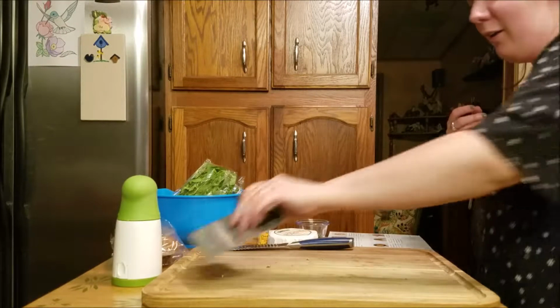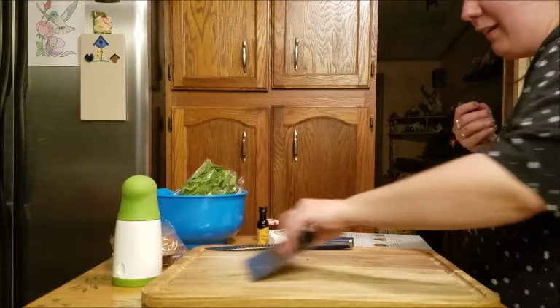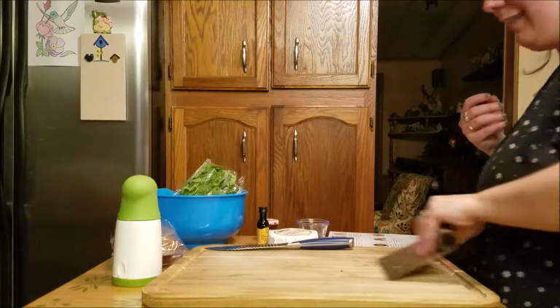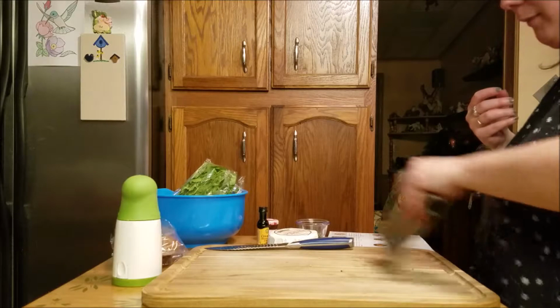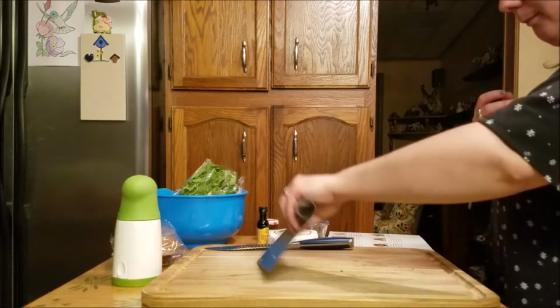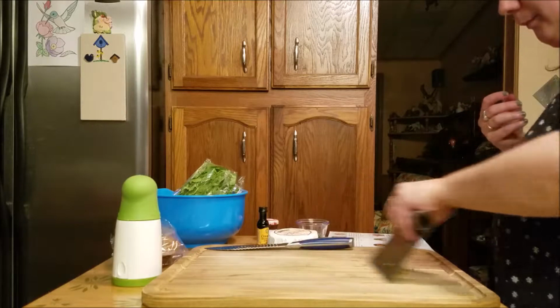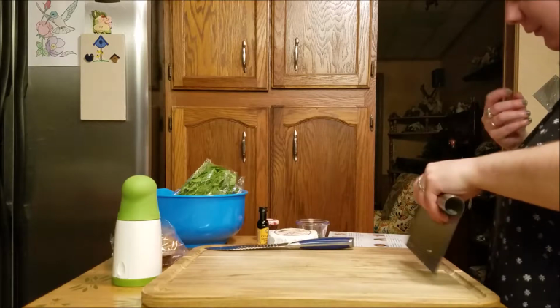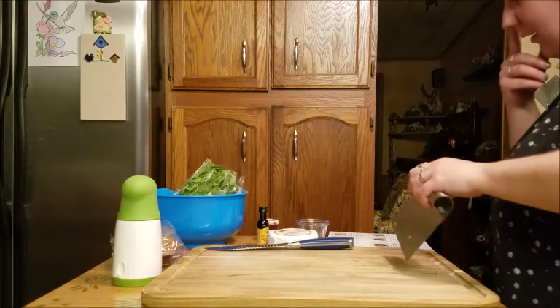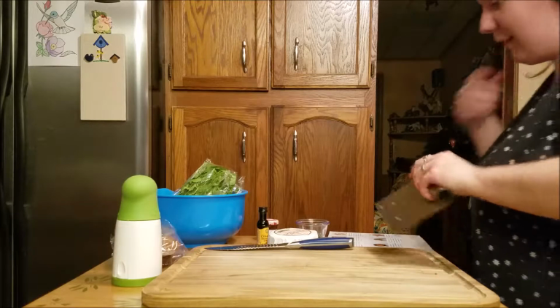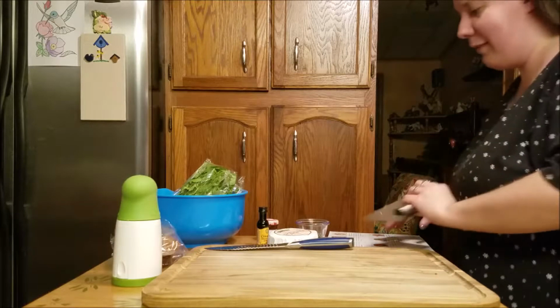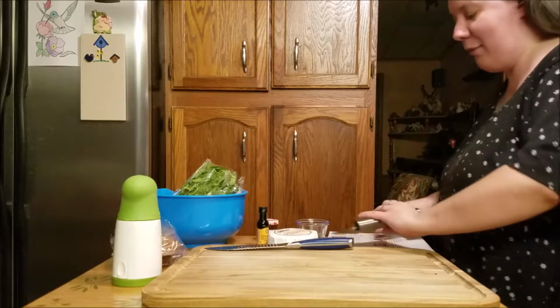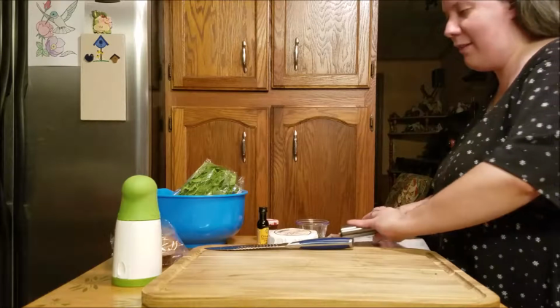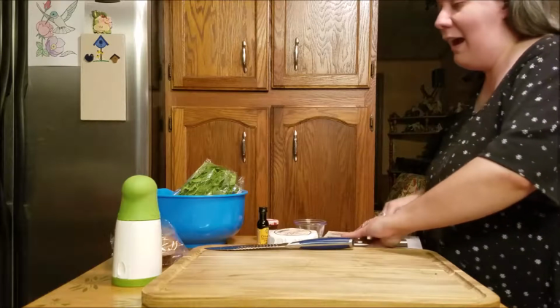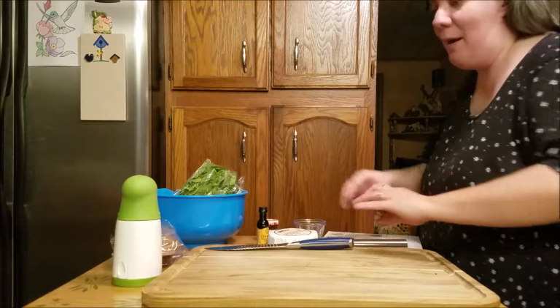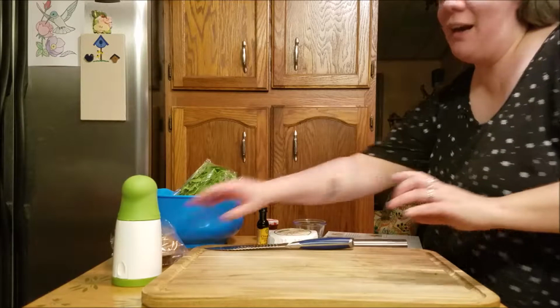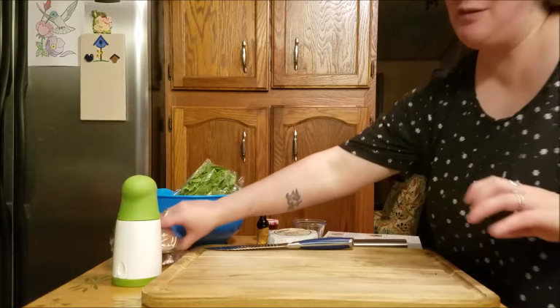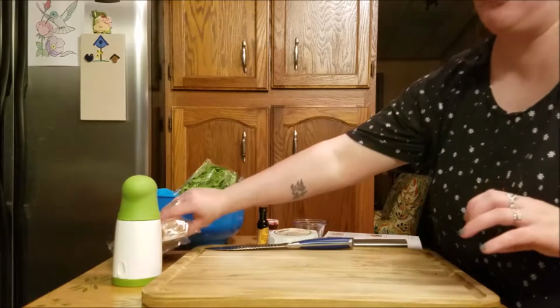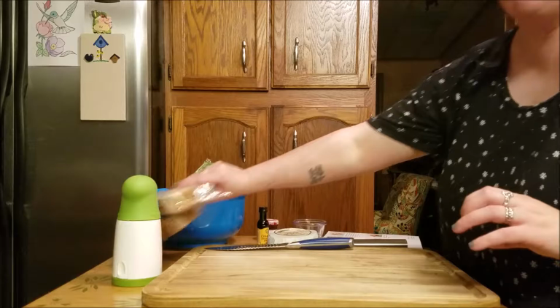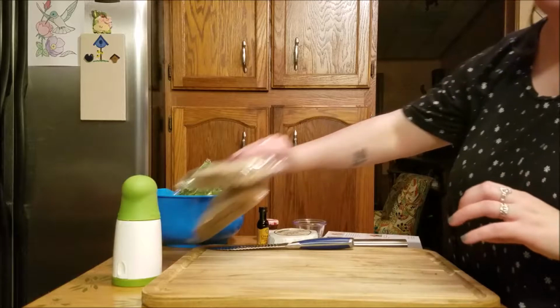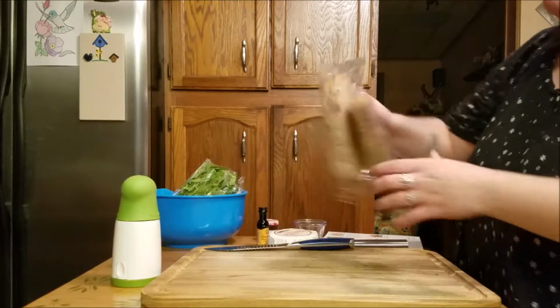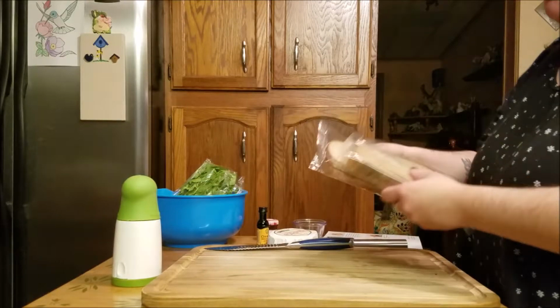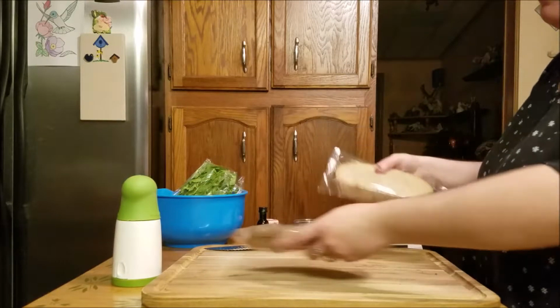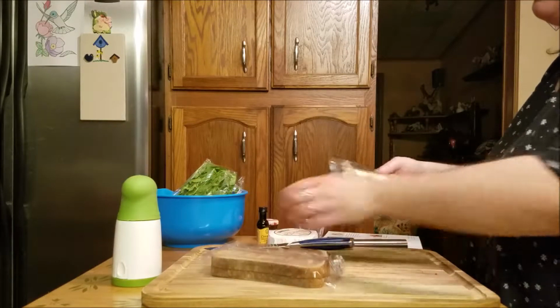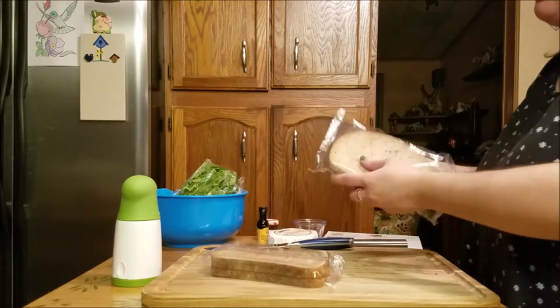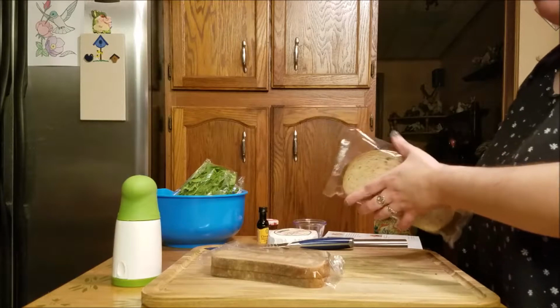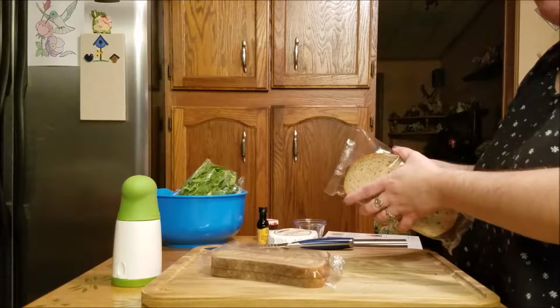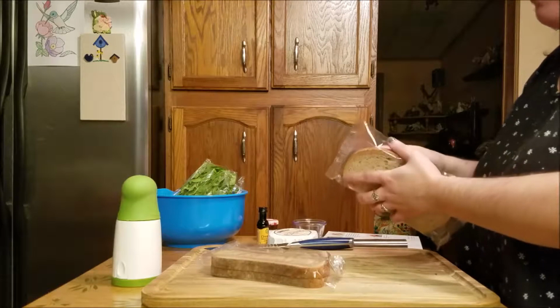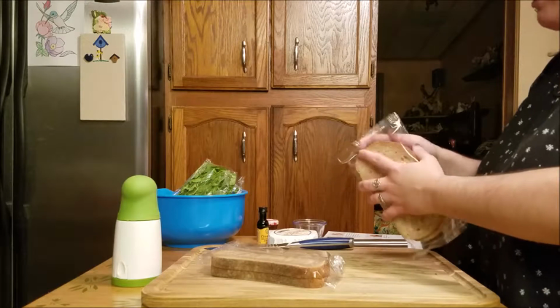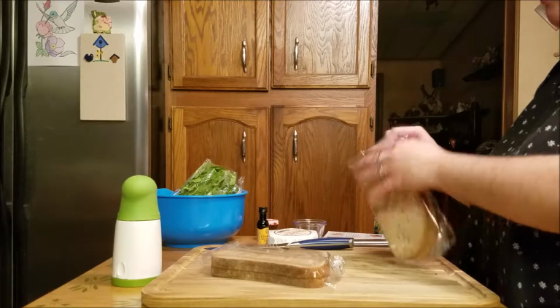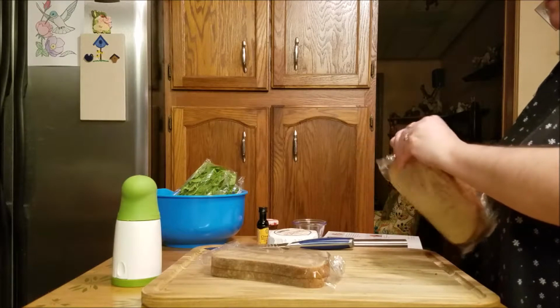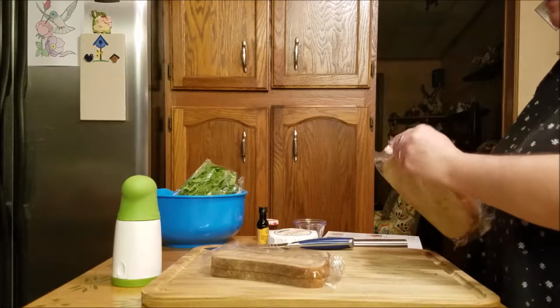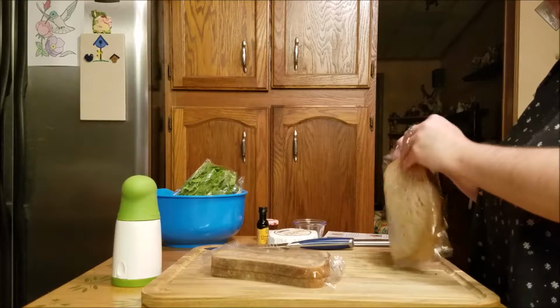The next step is to assemble the sandwiches. I forgot you're supposed to put the rosemary on the mushrooms, so that's what I've done.